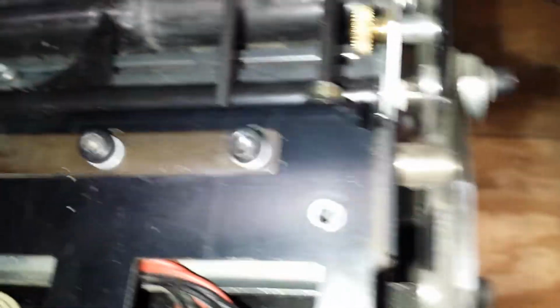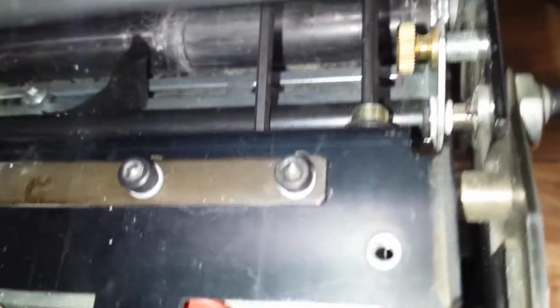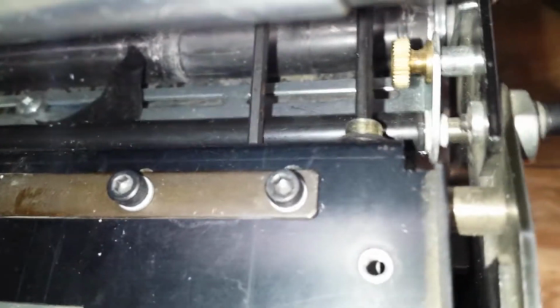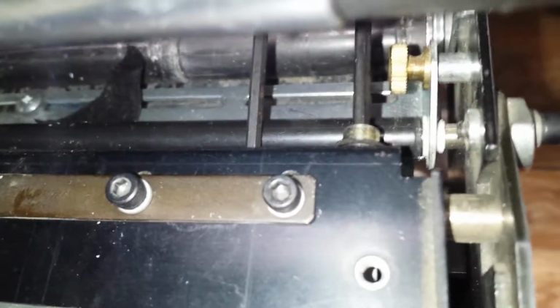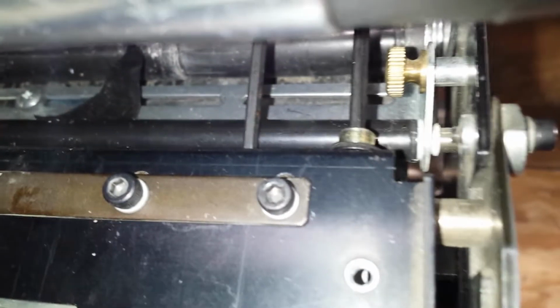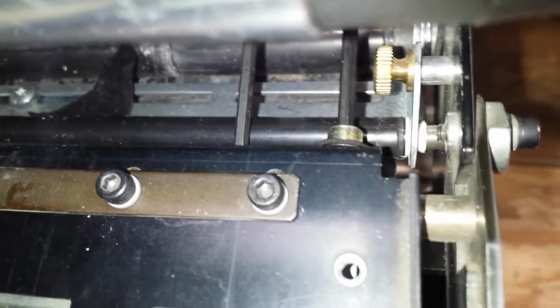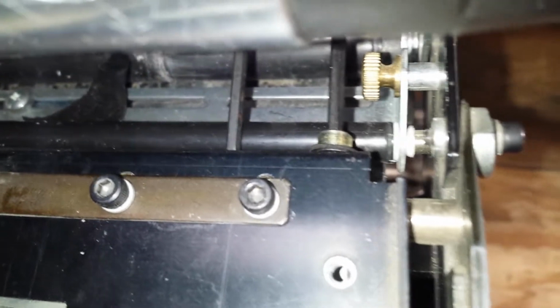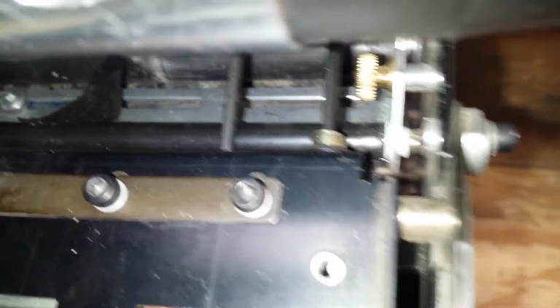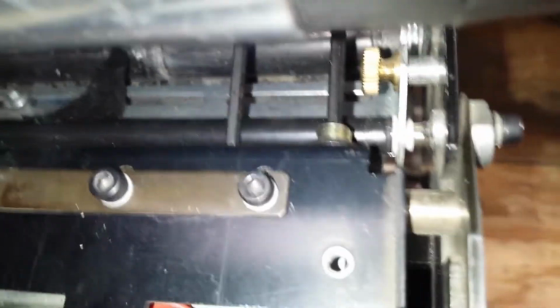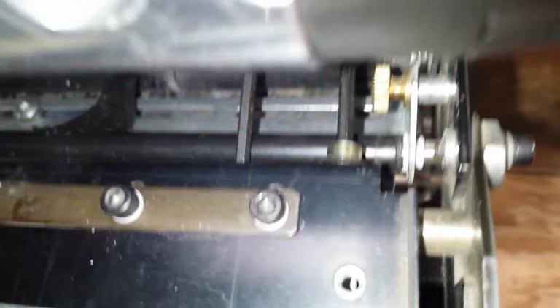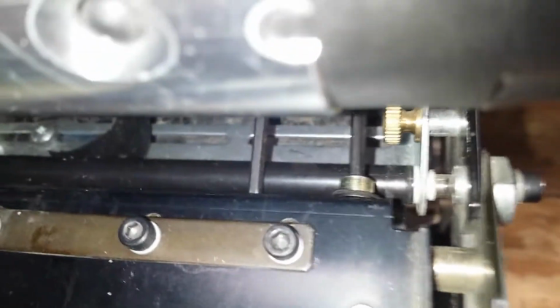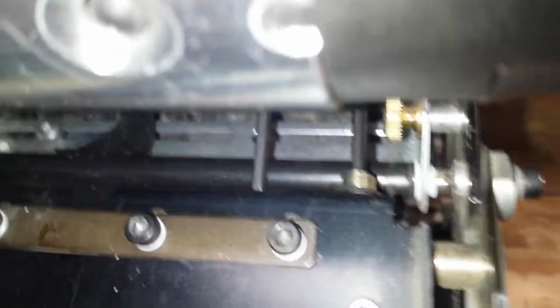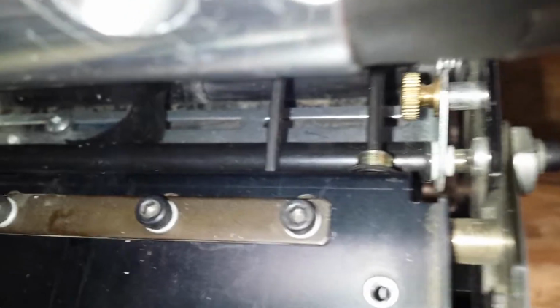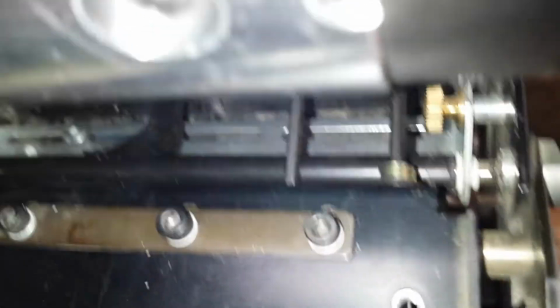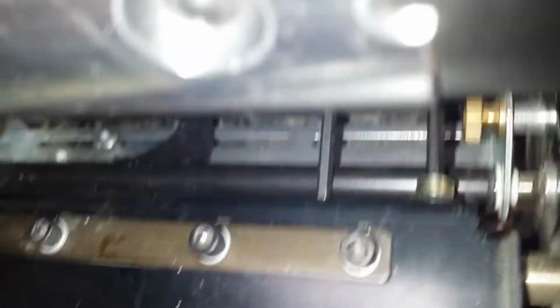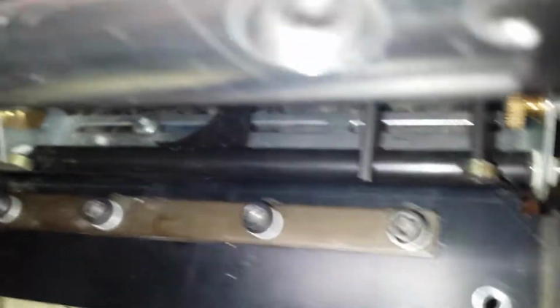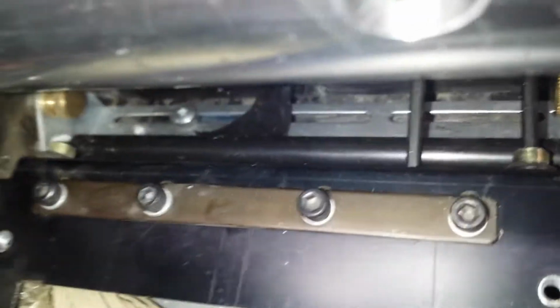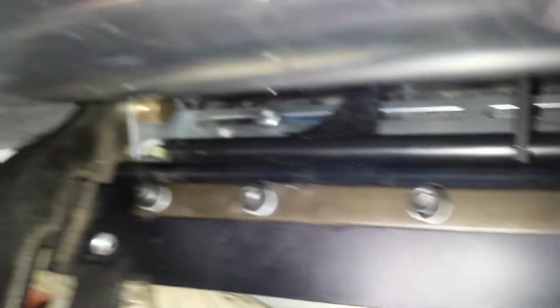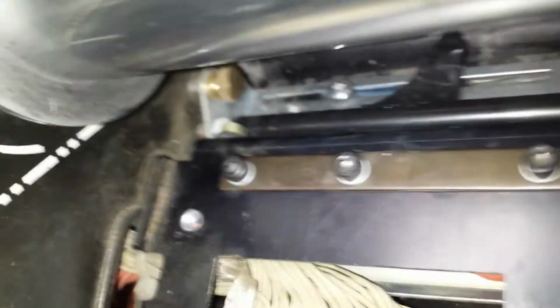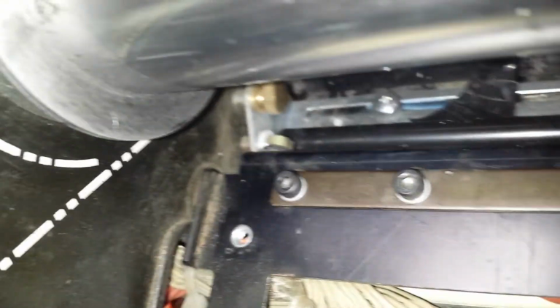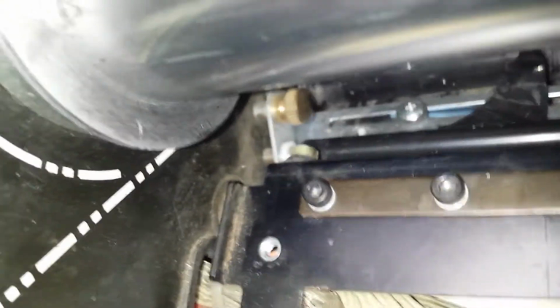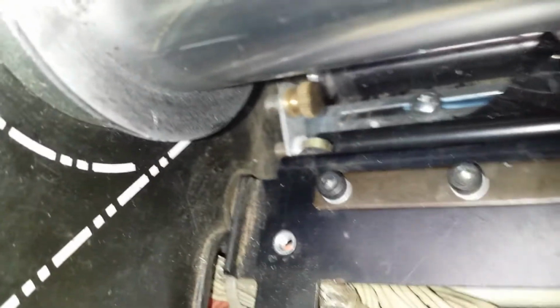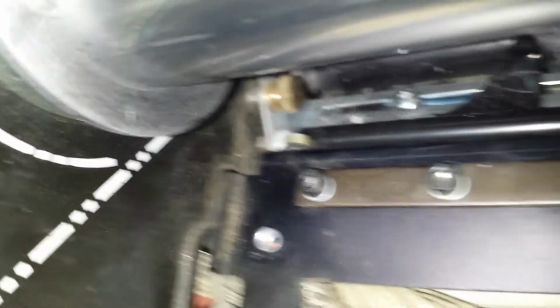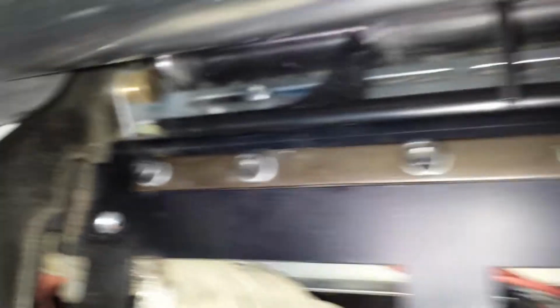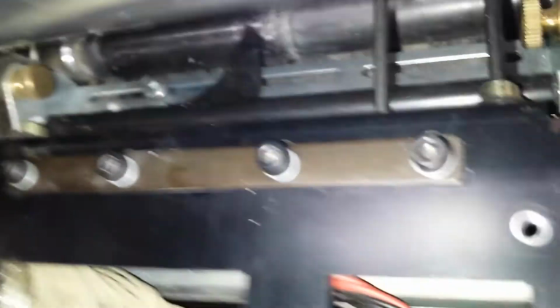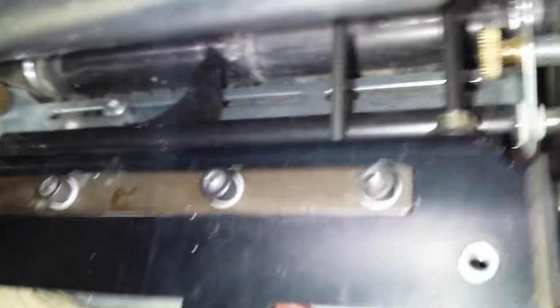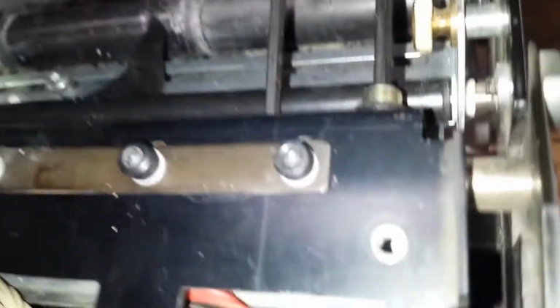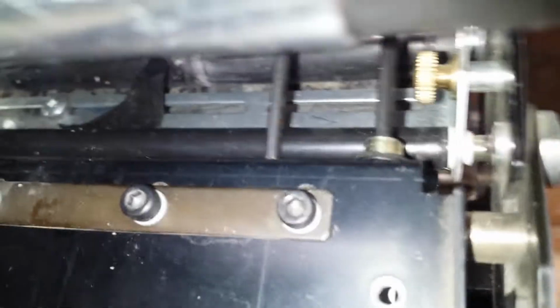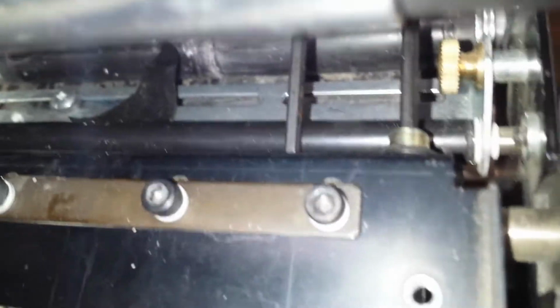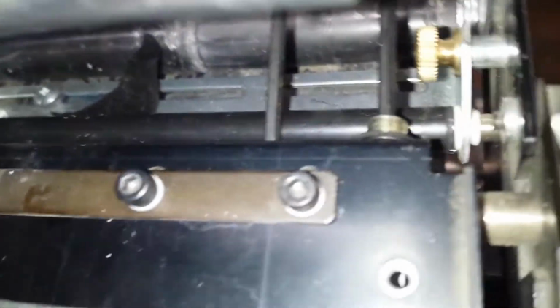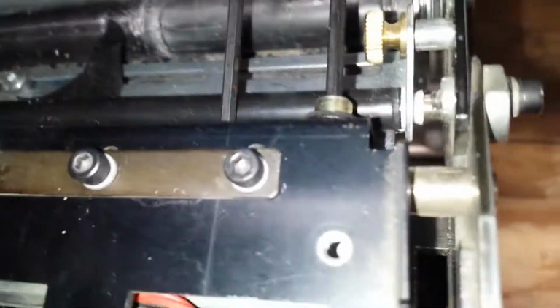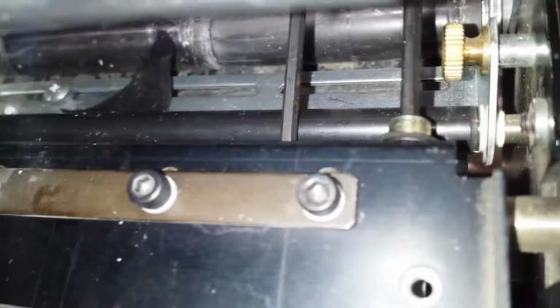What I'm showing here is the printhead parallelism adjustment on XI series printers. There are two brass screws — one I have the Allen head wrench into here.